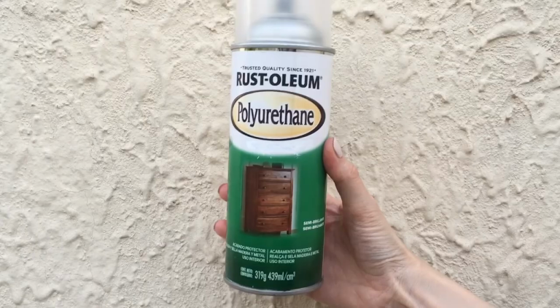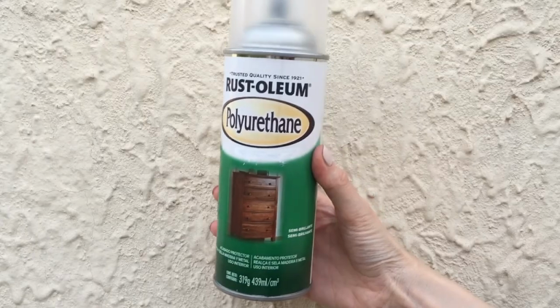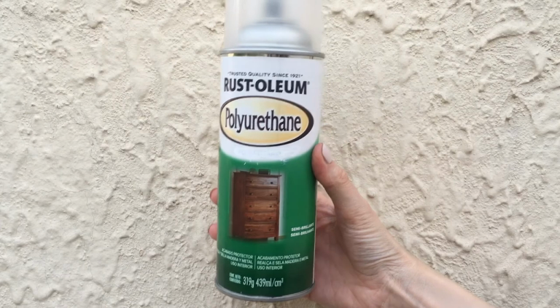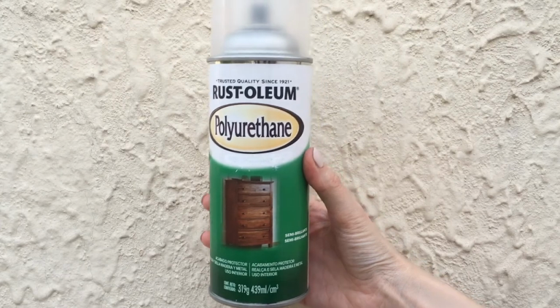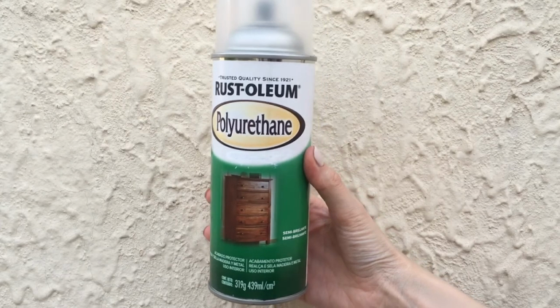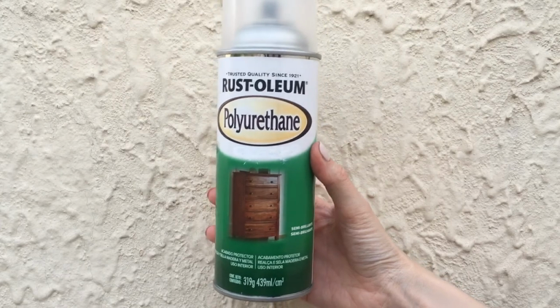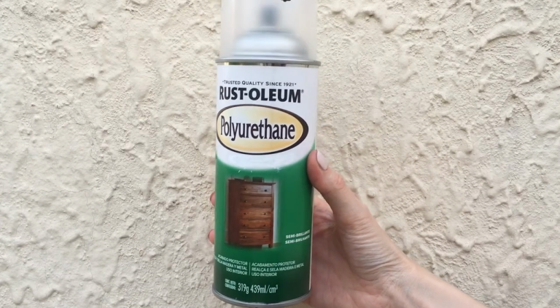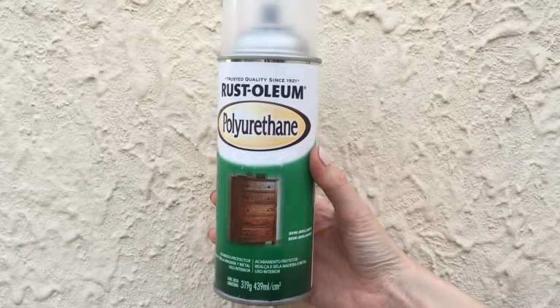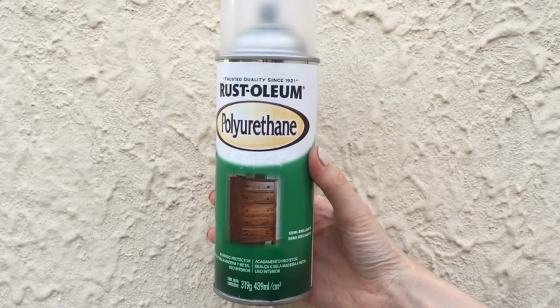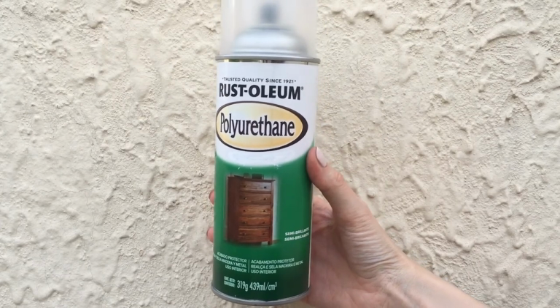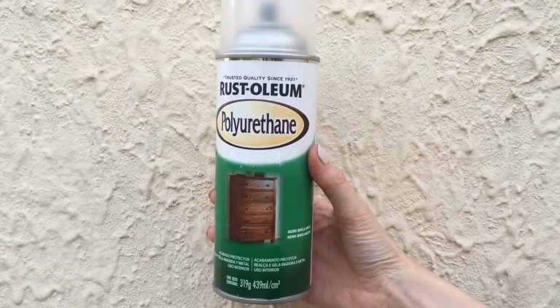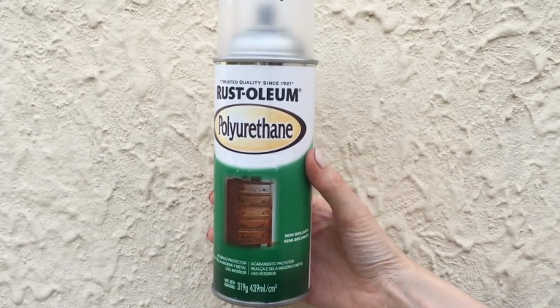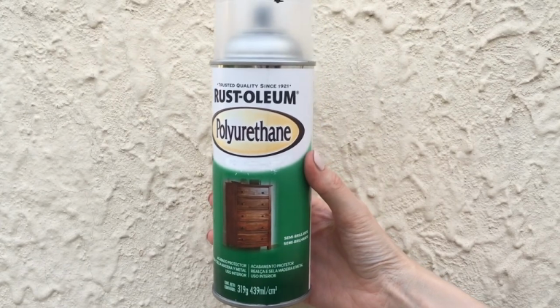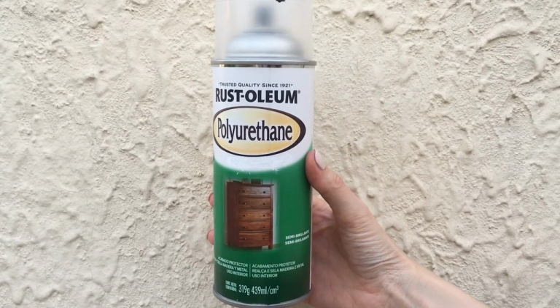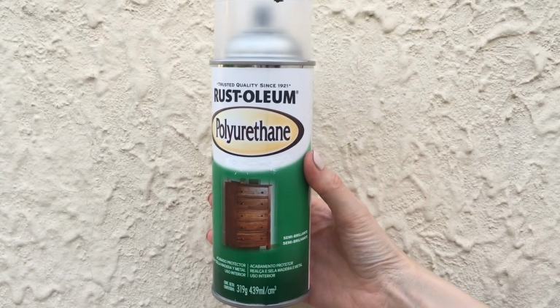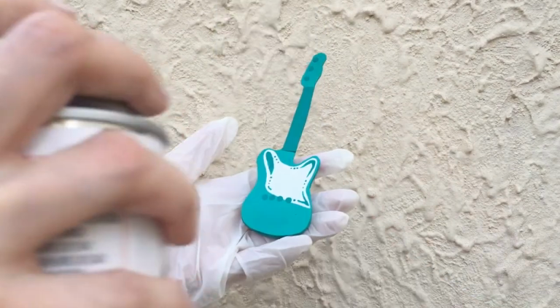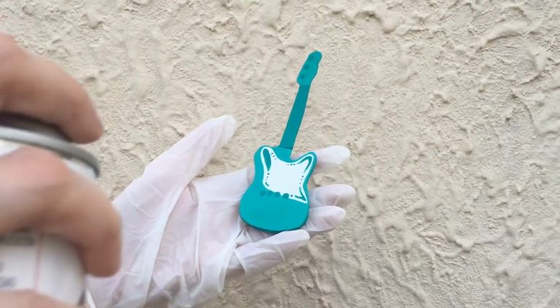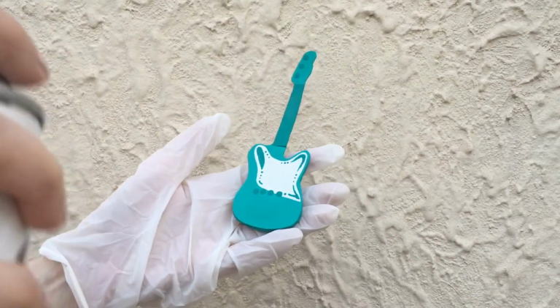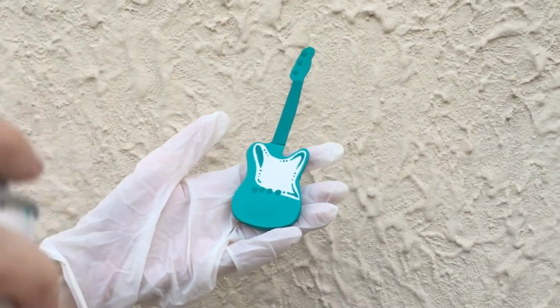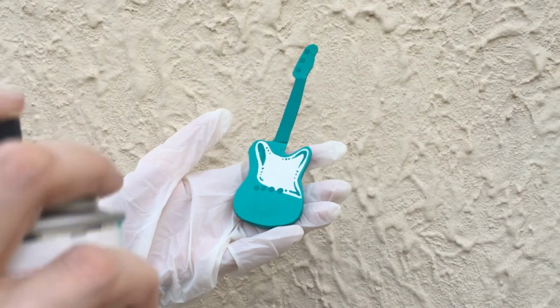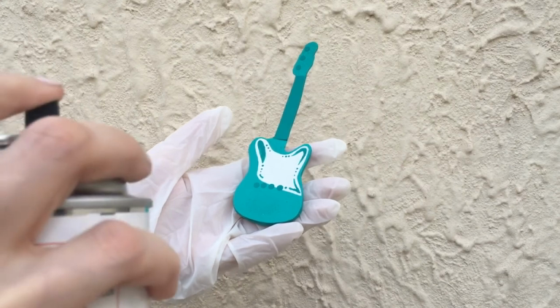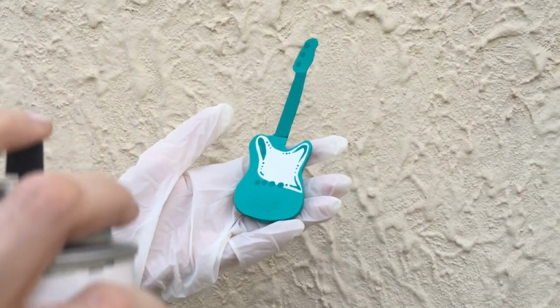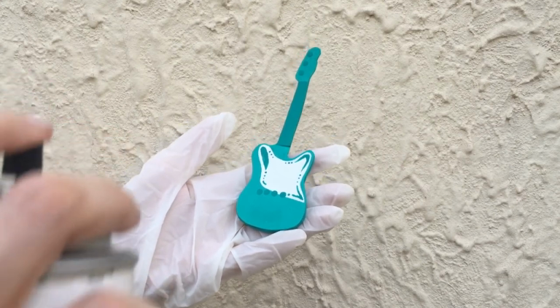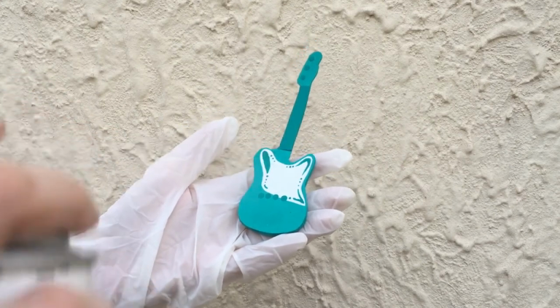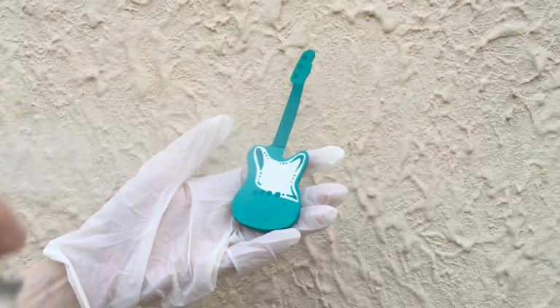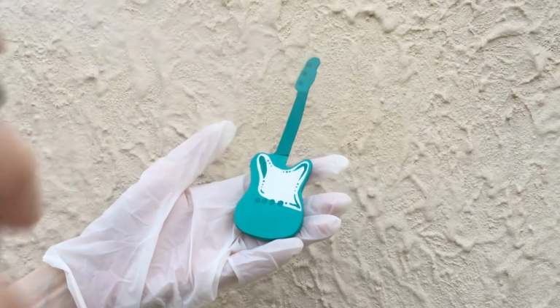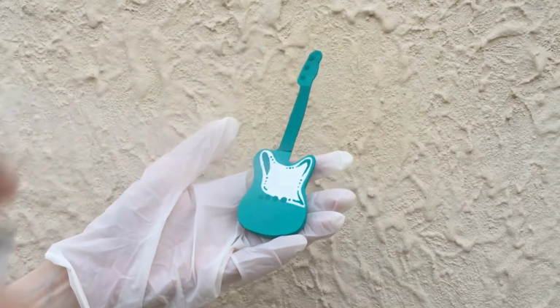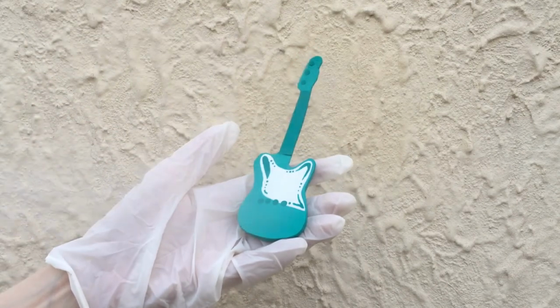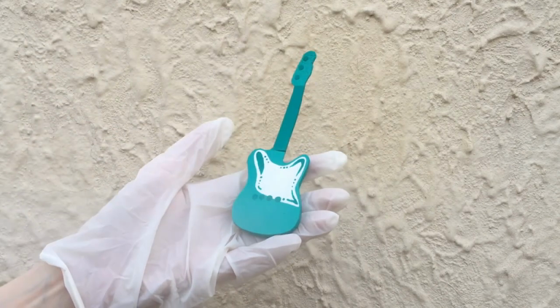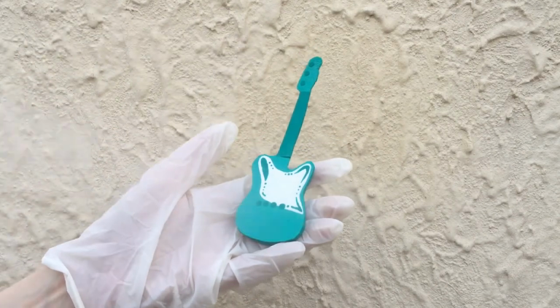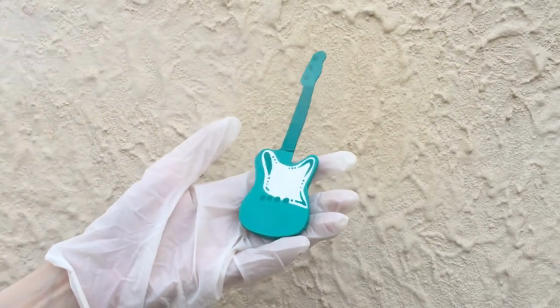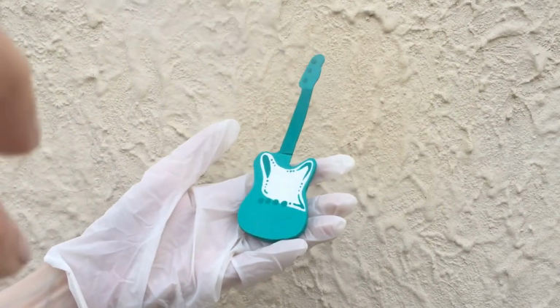I'm going to be adding some gloss — this is pretty much a spray gloss. I'll be adding a few coats to this one, and I'm using my gloves.